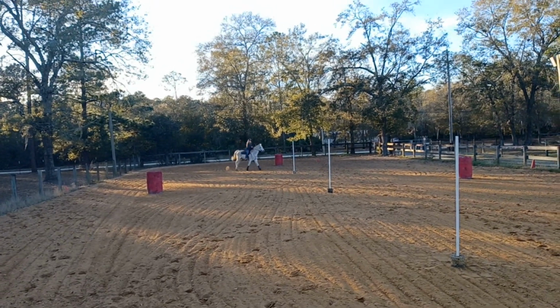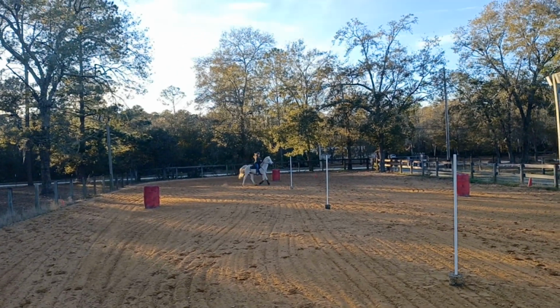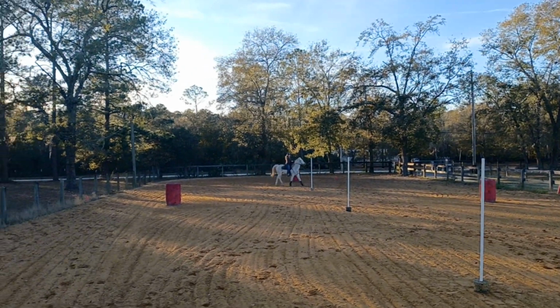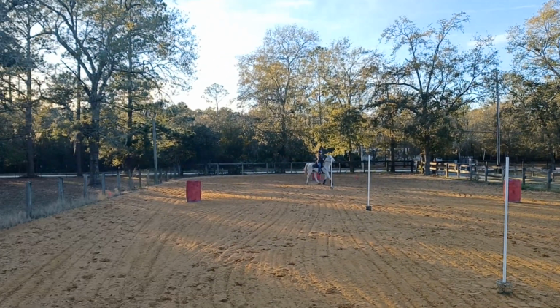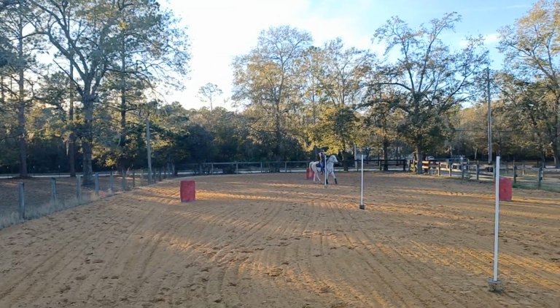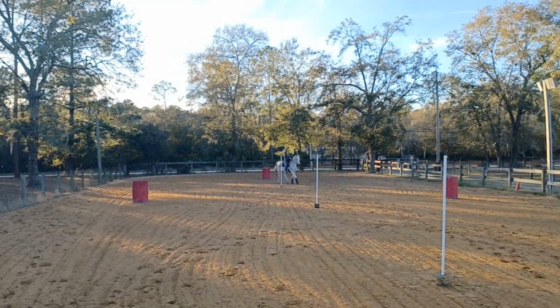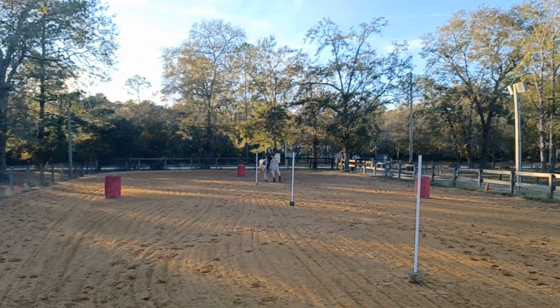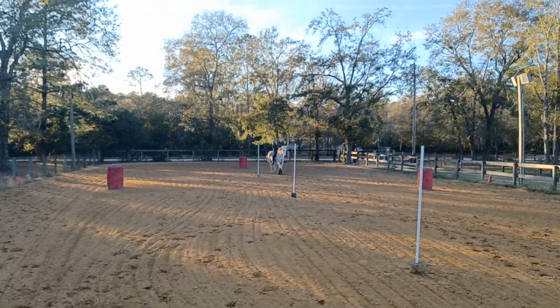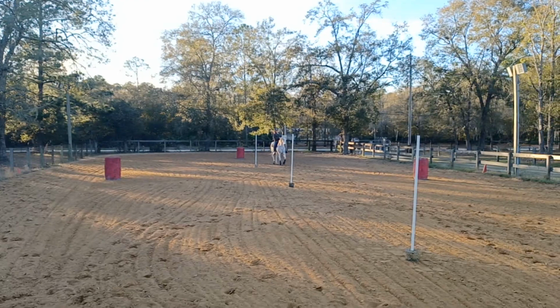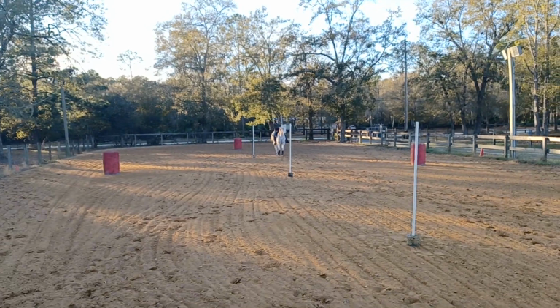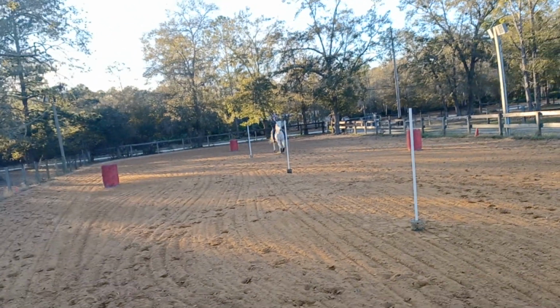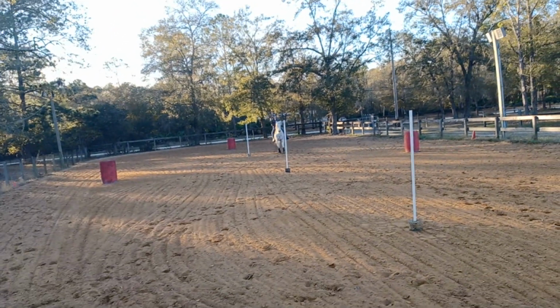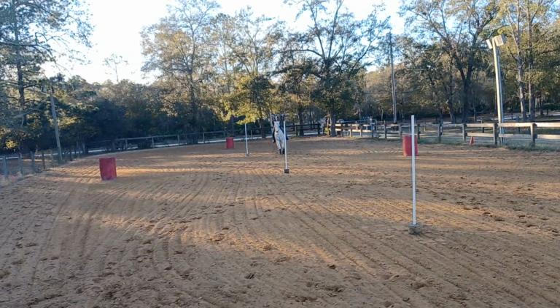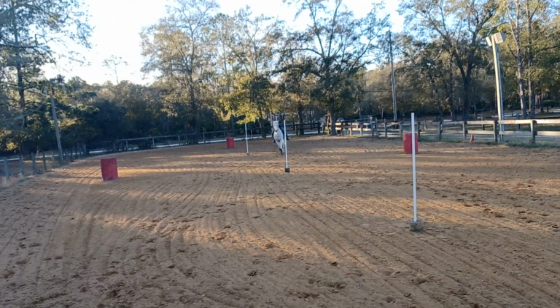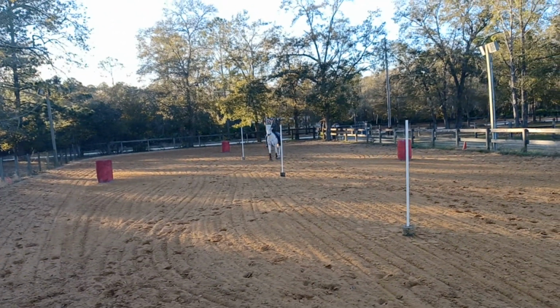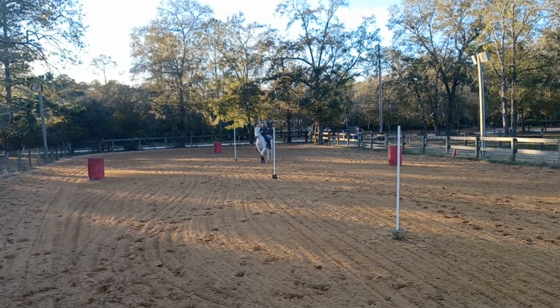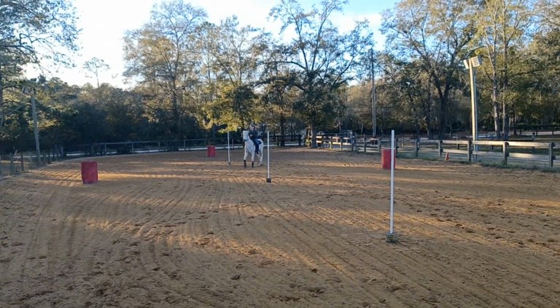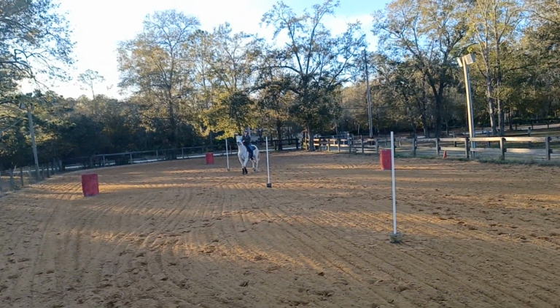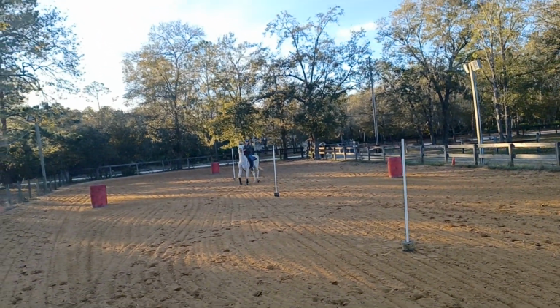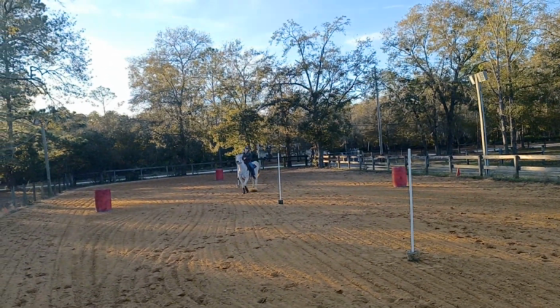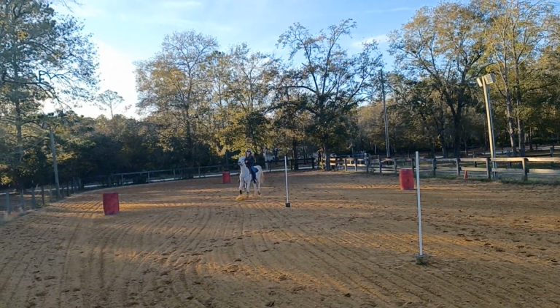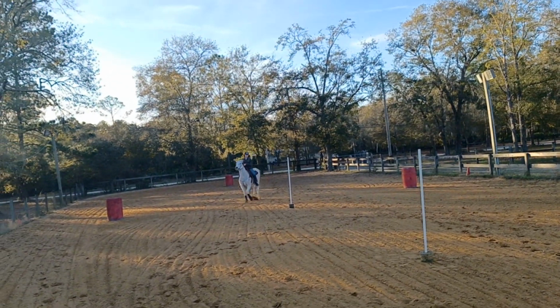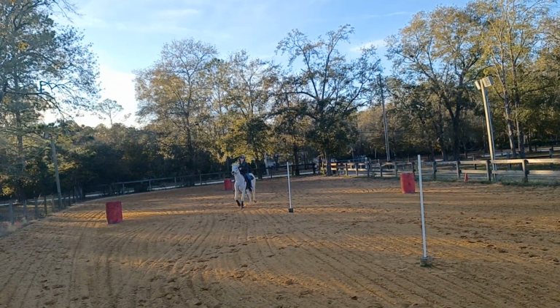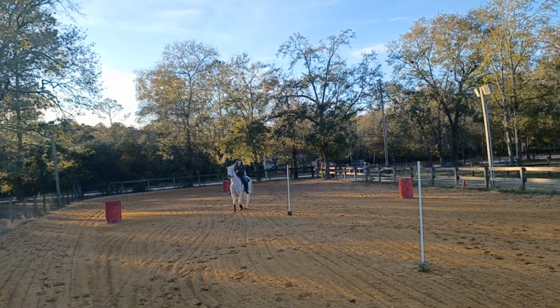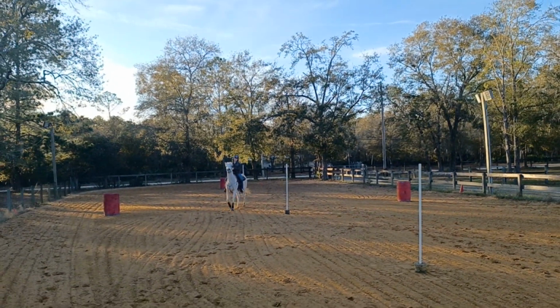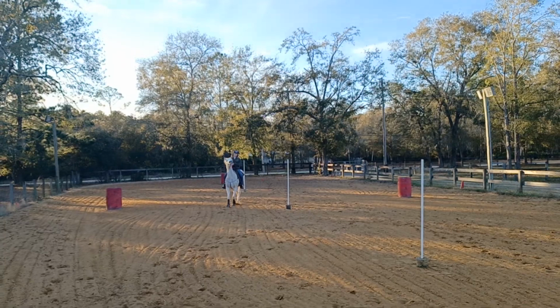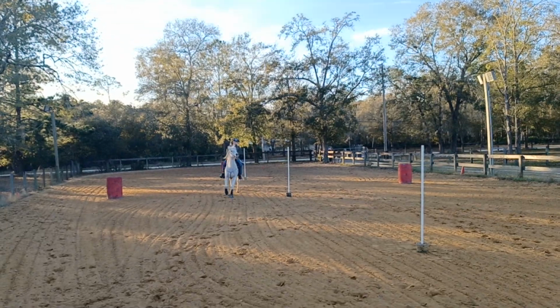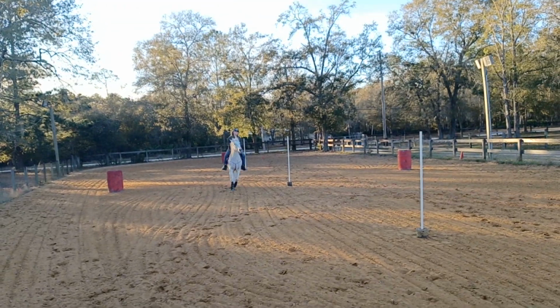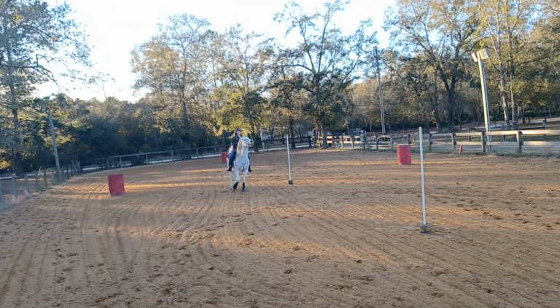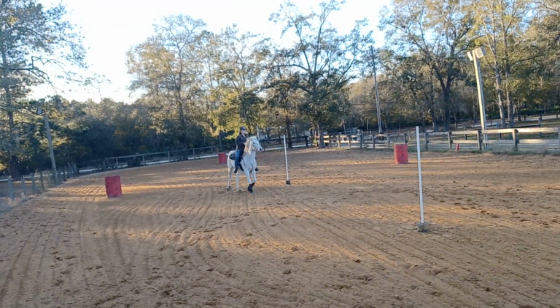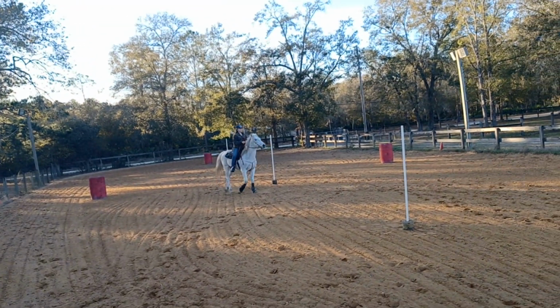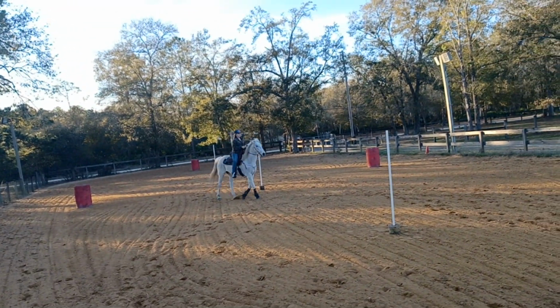Trot. Good. Nice sit and jog. Really get nose and shoulder. Now set him up for his right lead into your circle.